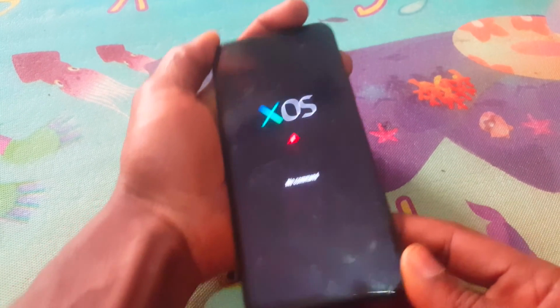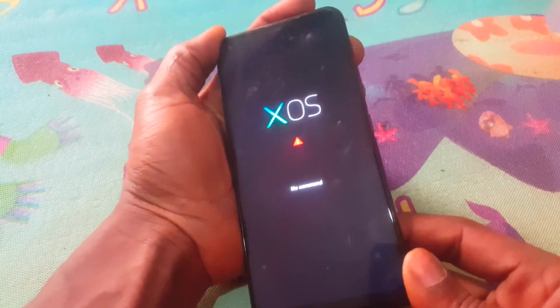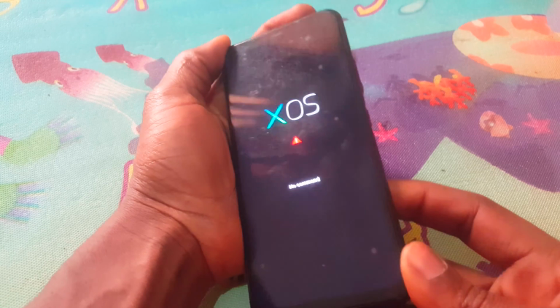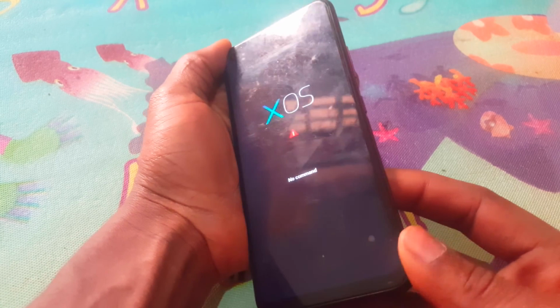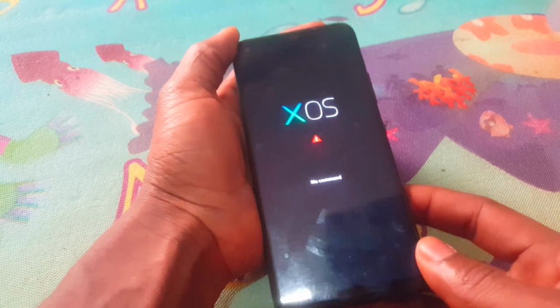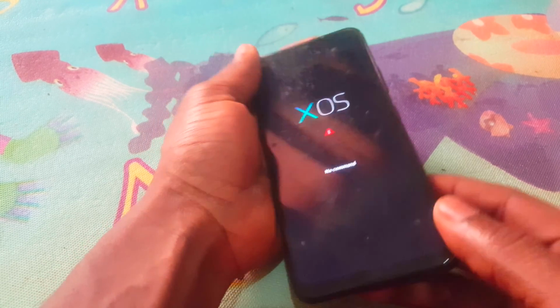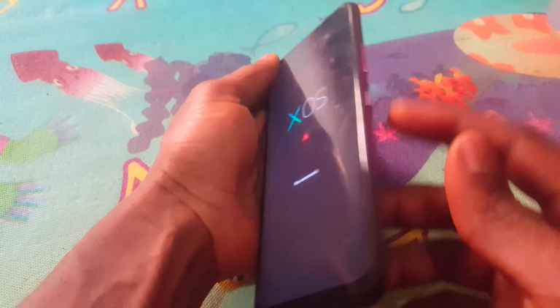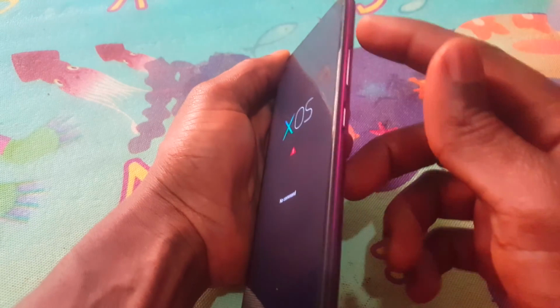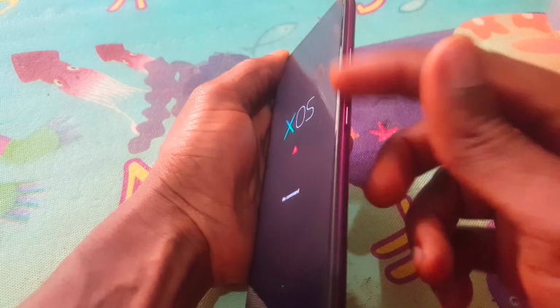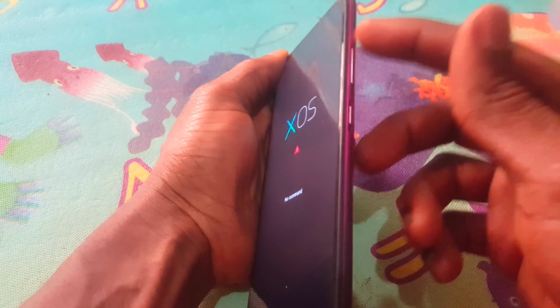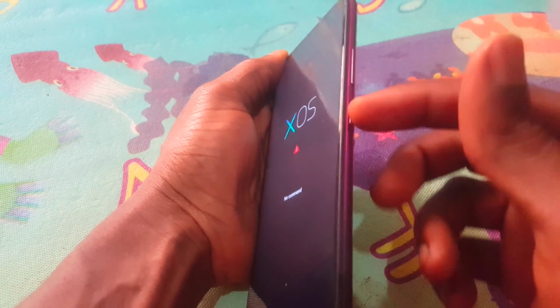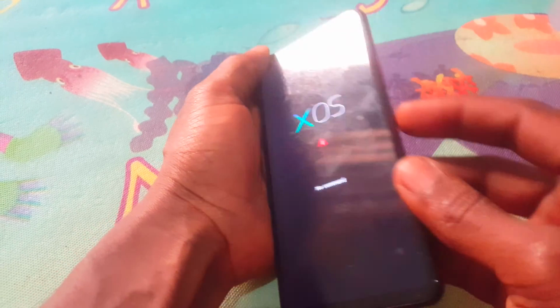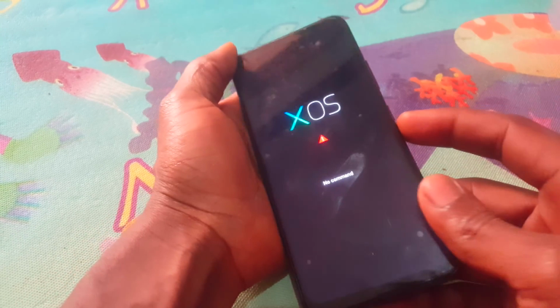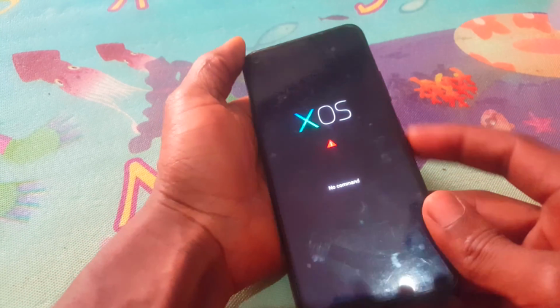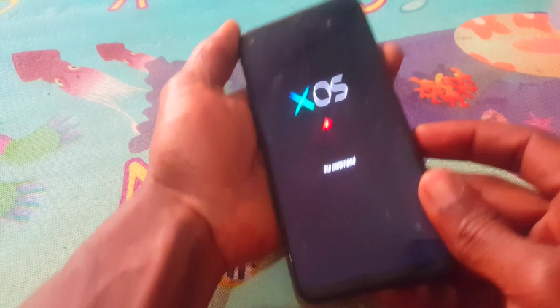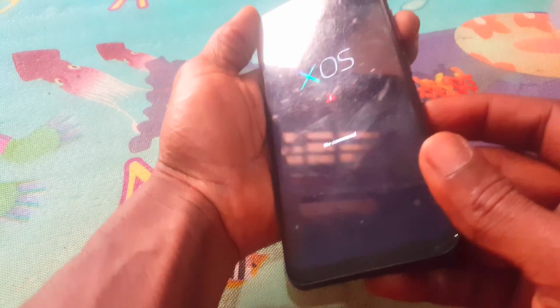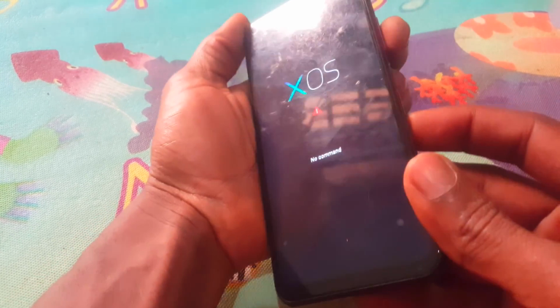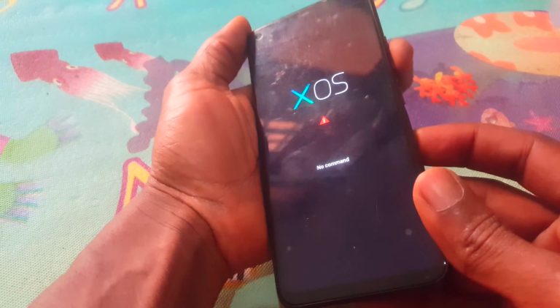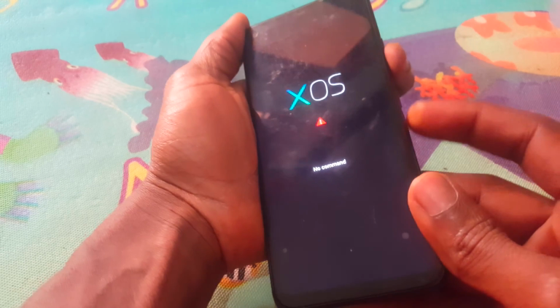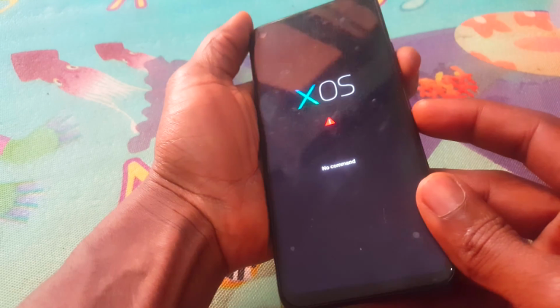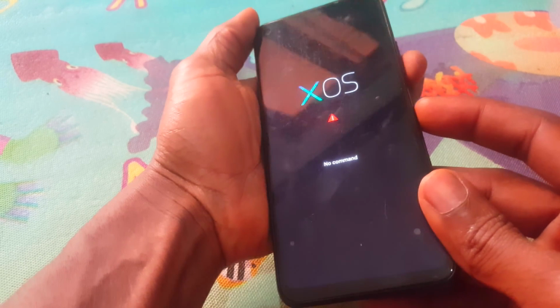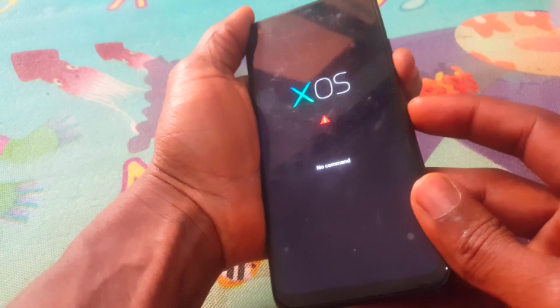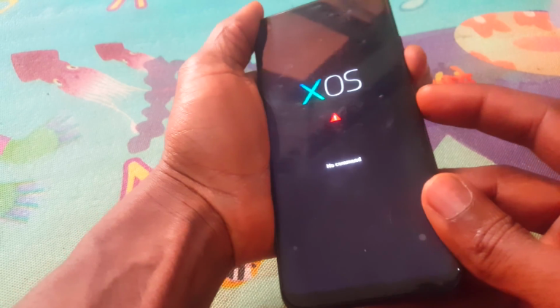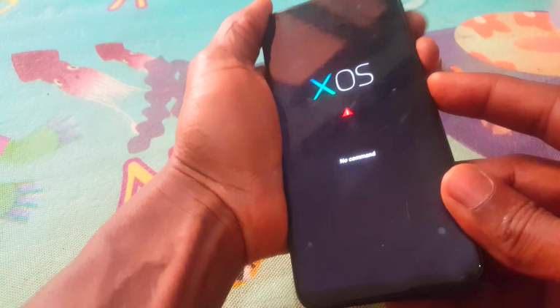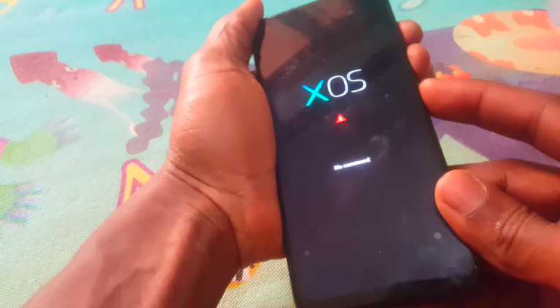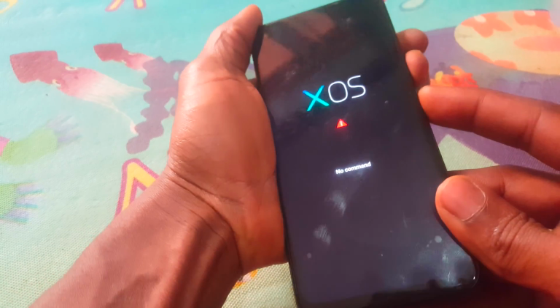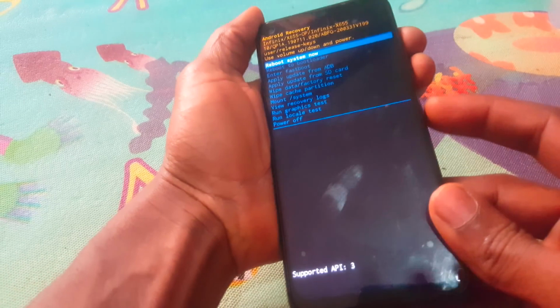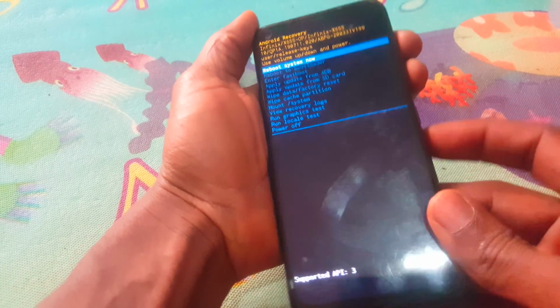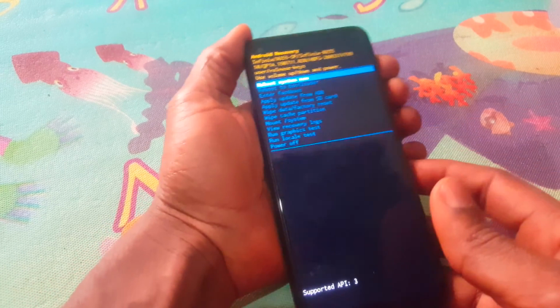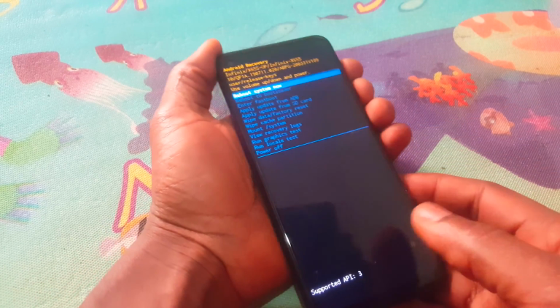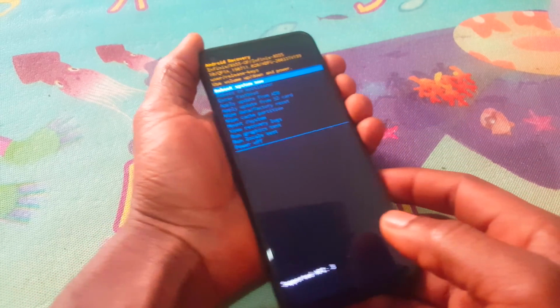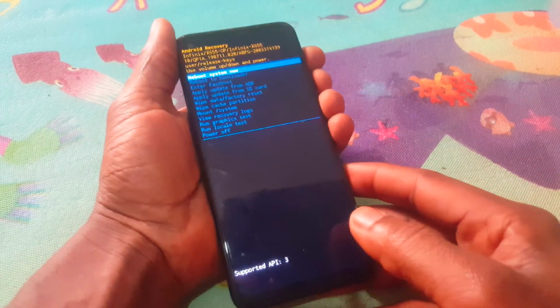So when you reach here, you're going to press a sequence — you're going to click on volume down, then power key, then volume up. Then it will take you to recovery mode.